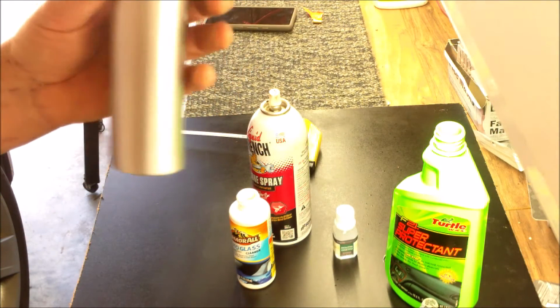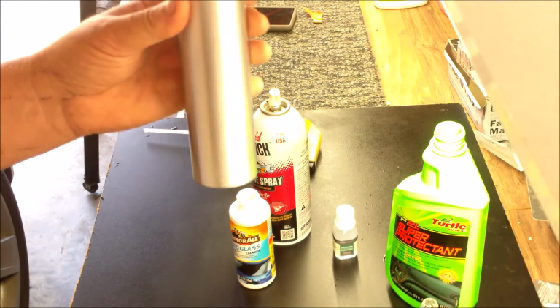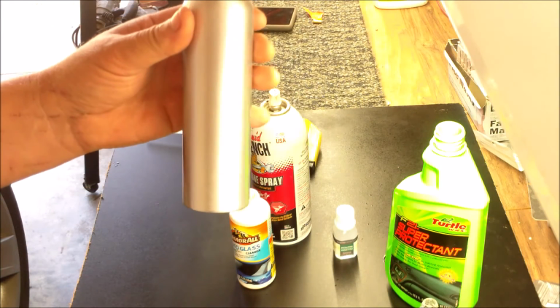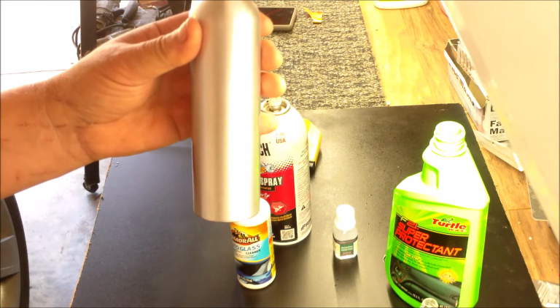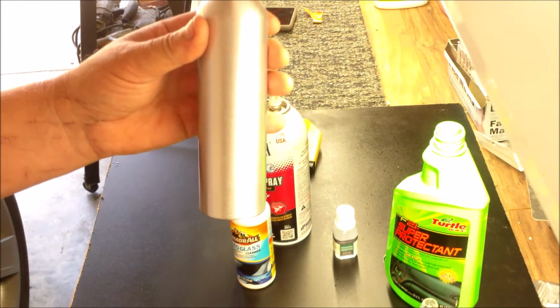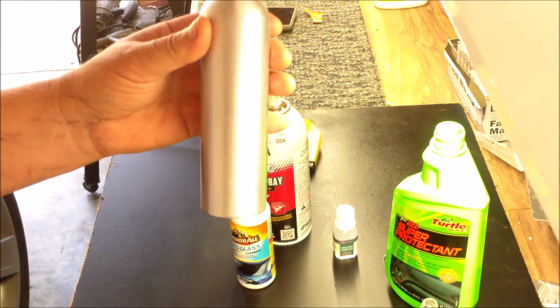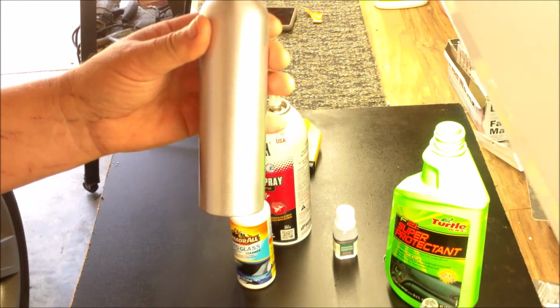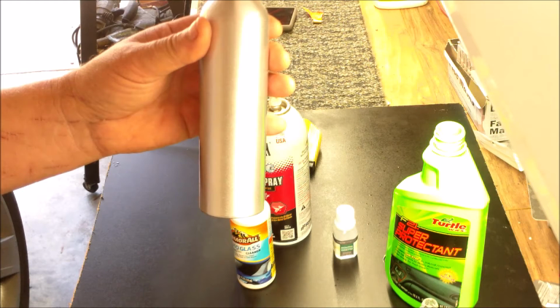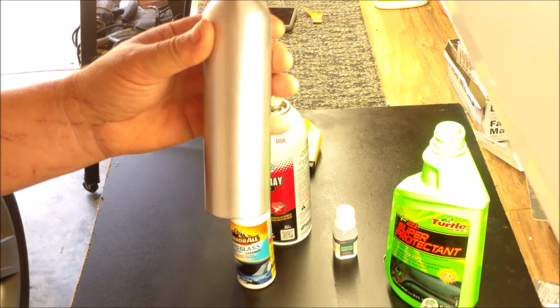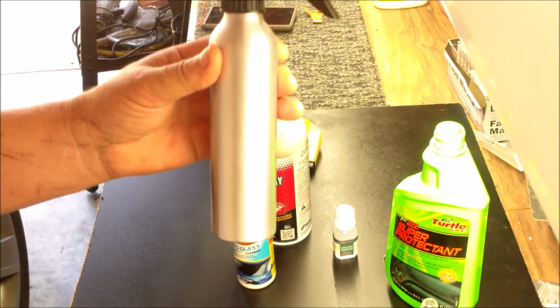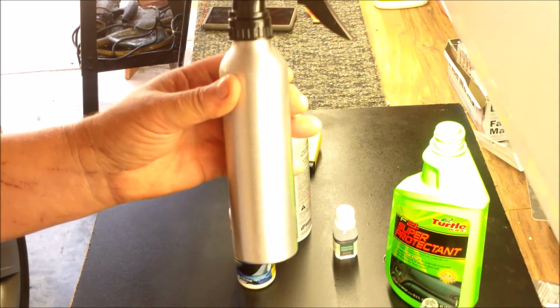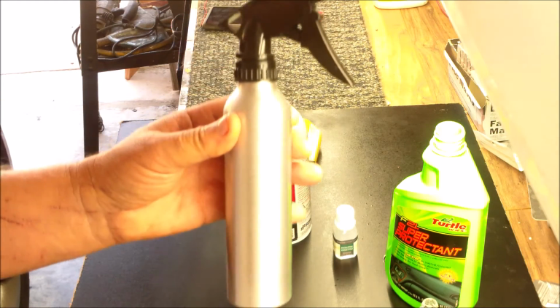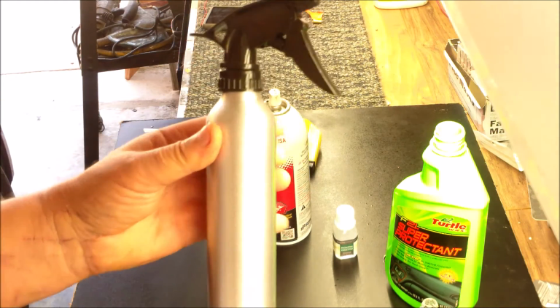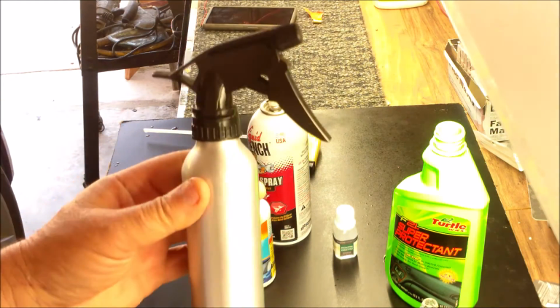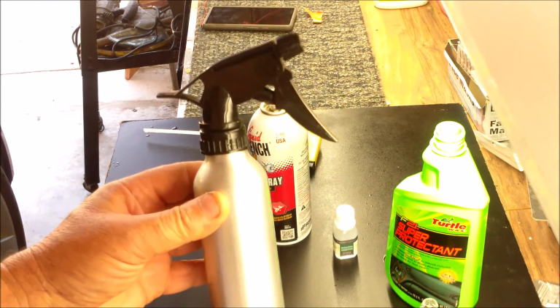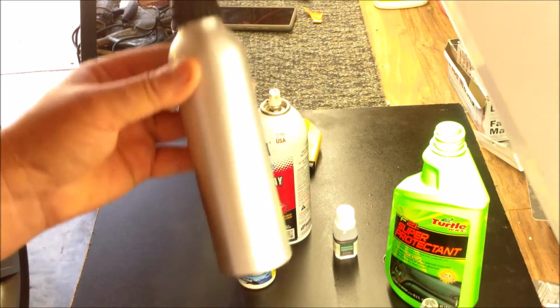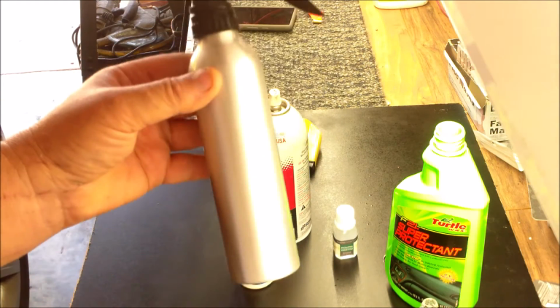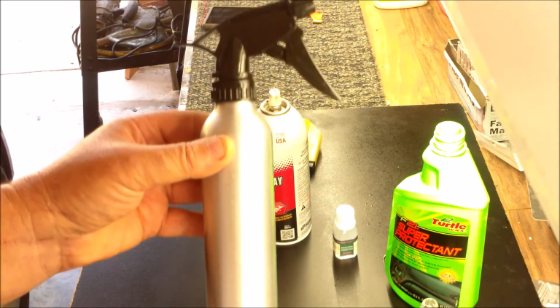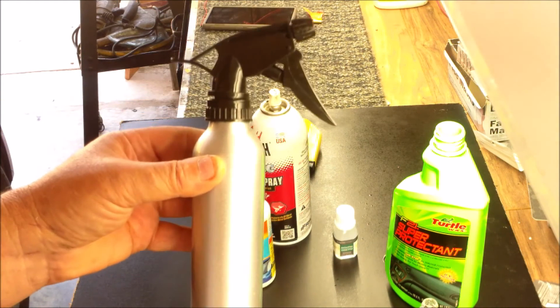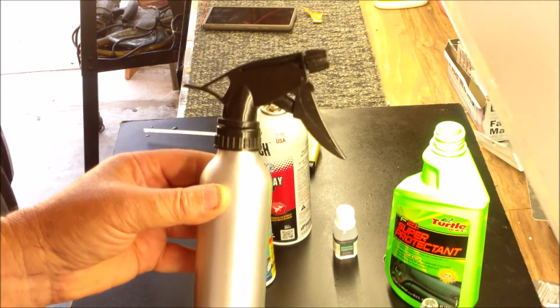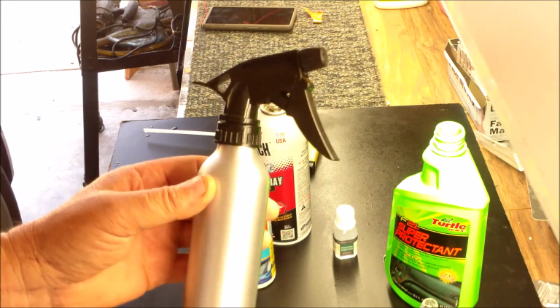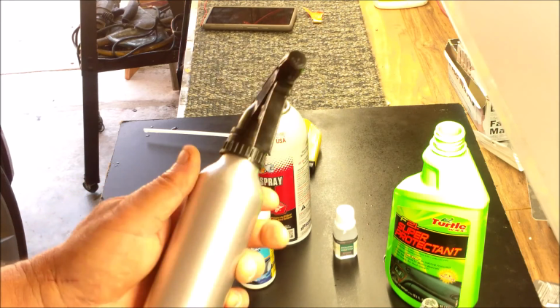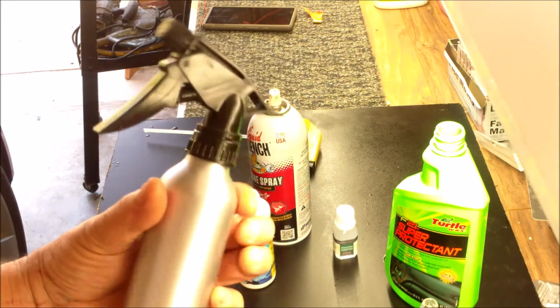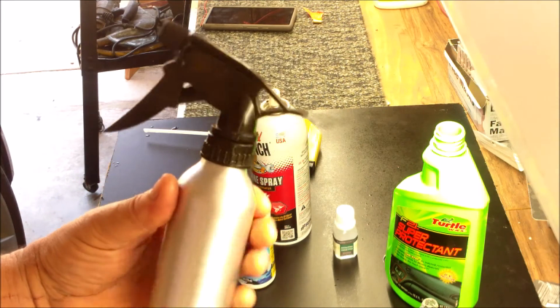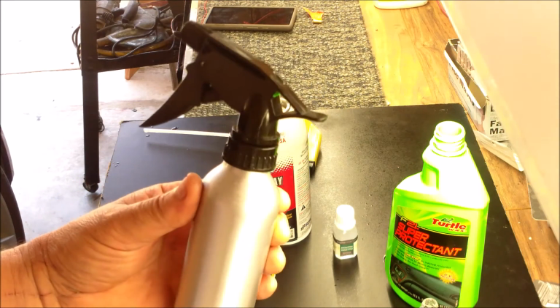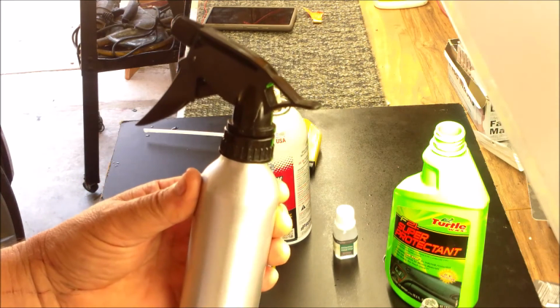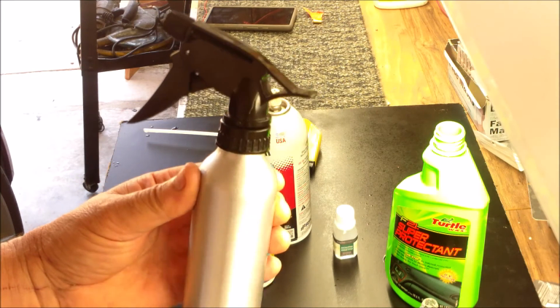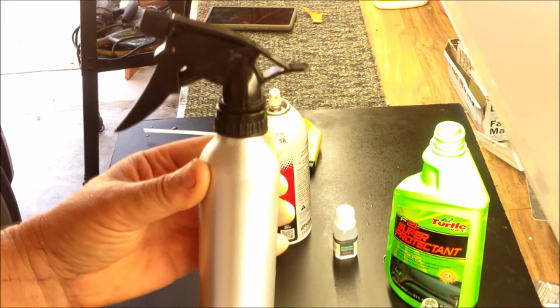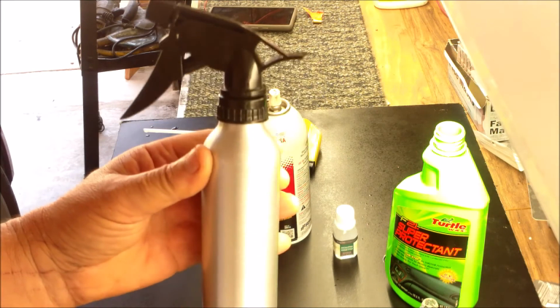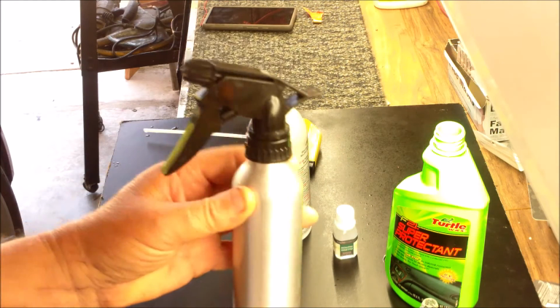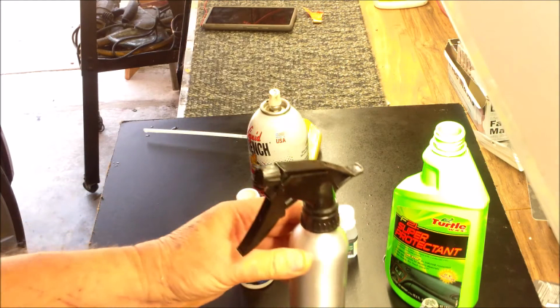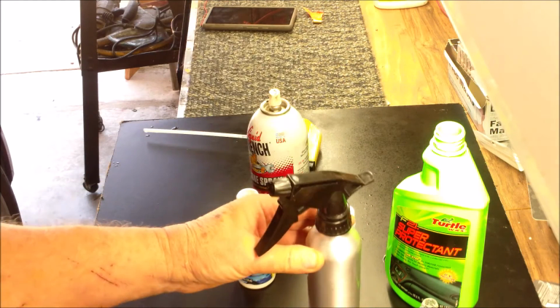Spray all your electrical wires, the fuel injection wires, your connectors, your ECU — whatever you need to protect from those little critters. They won't like it in there. I'll show you how that's done.